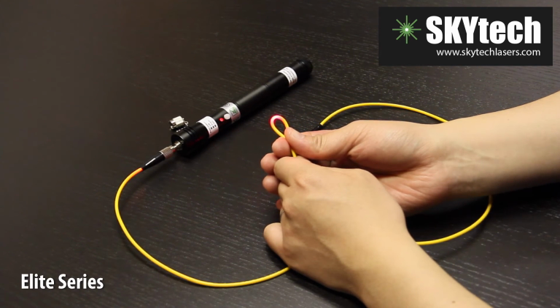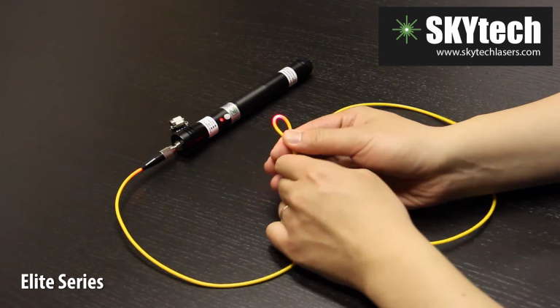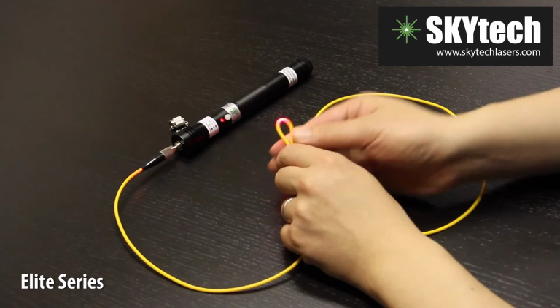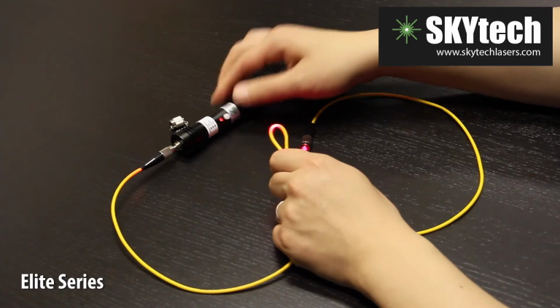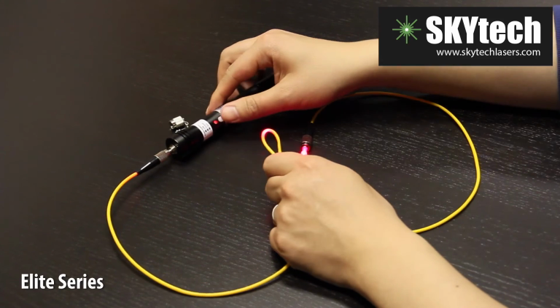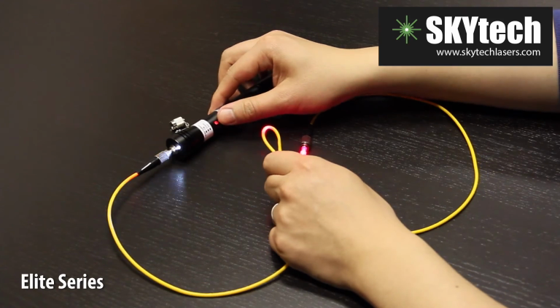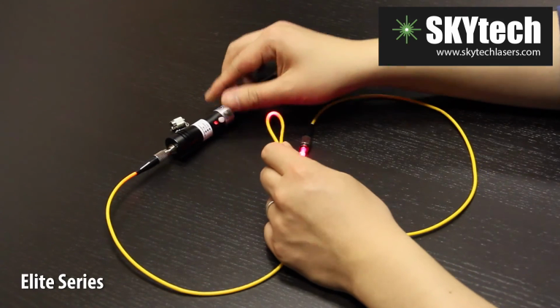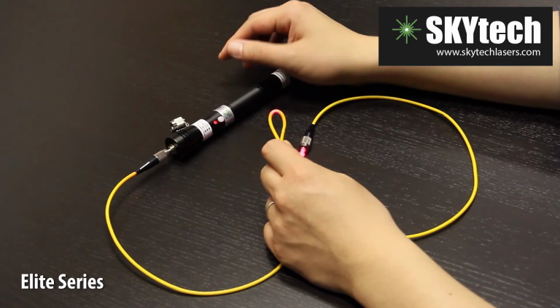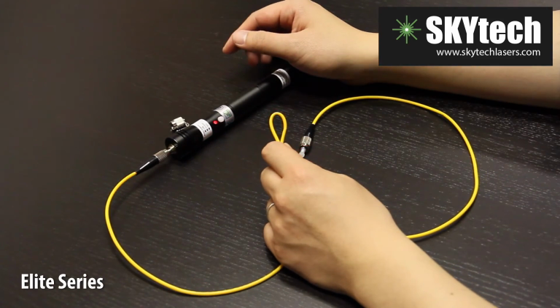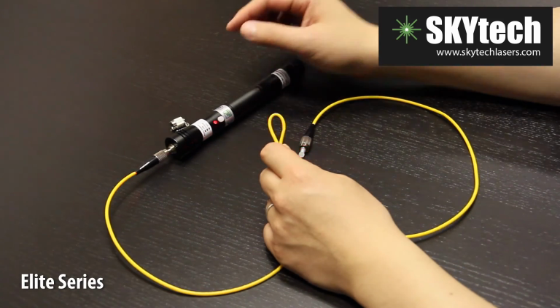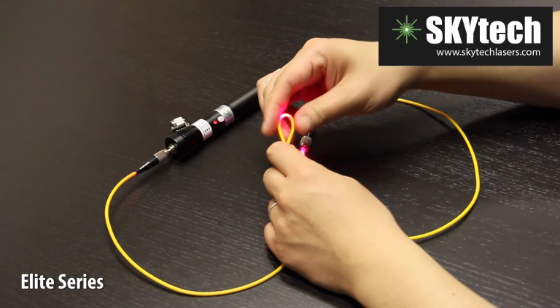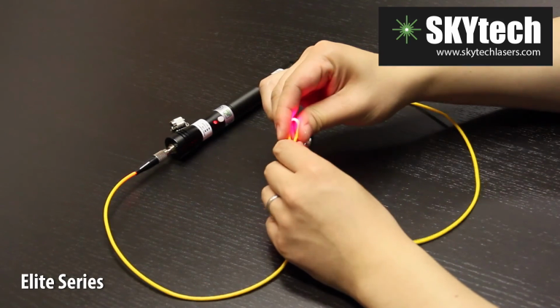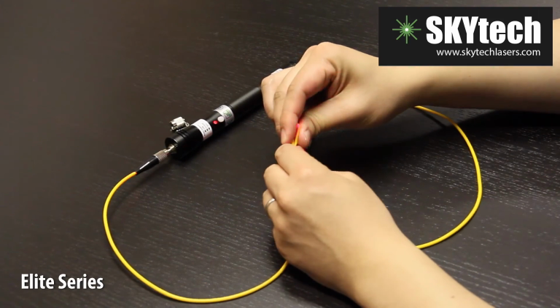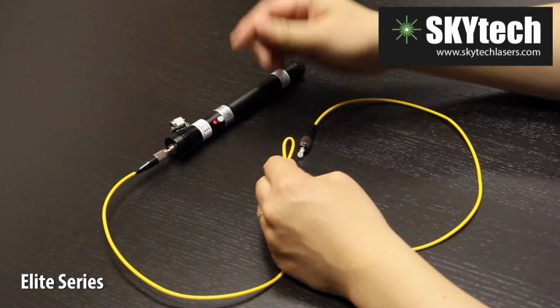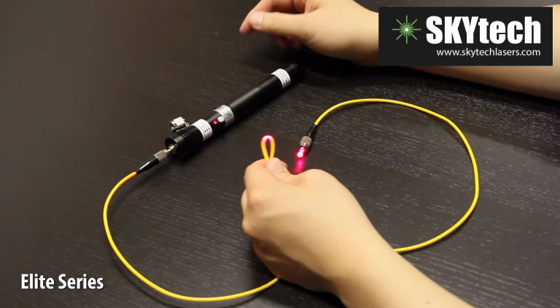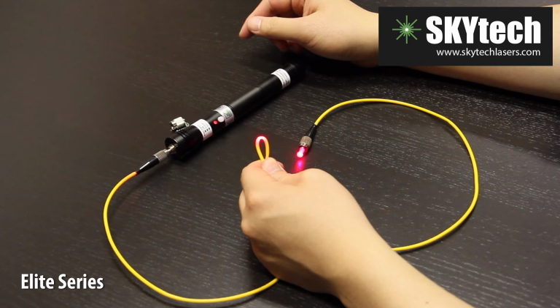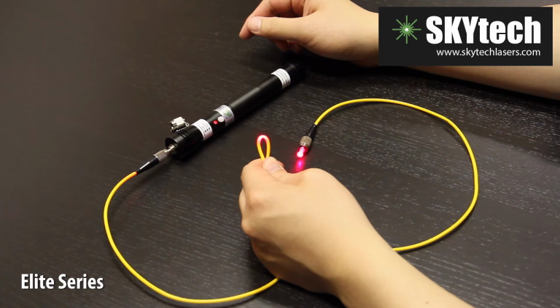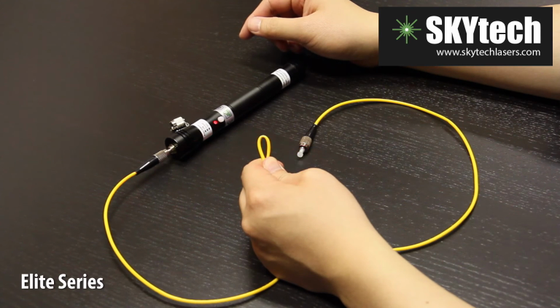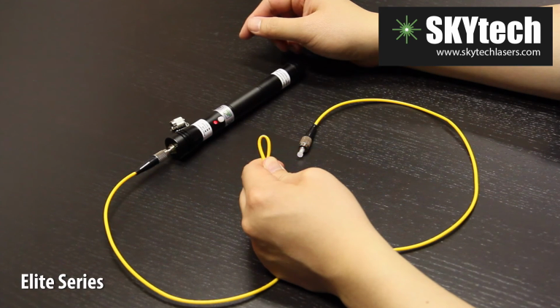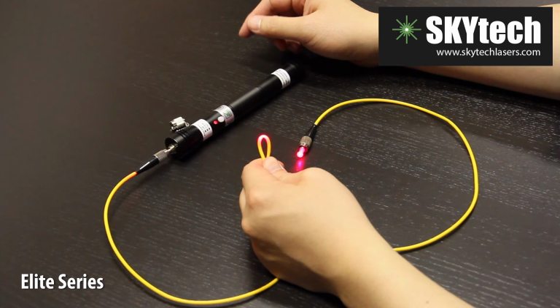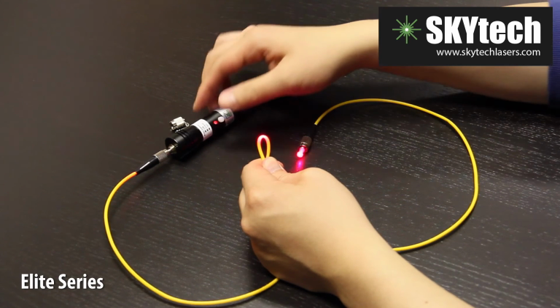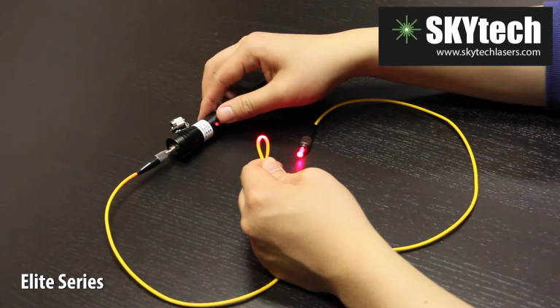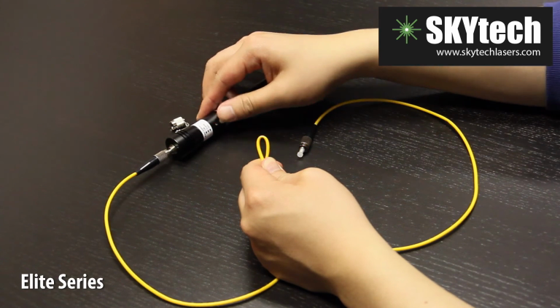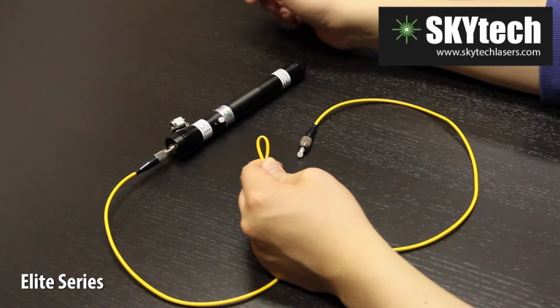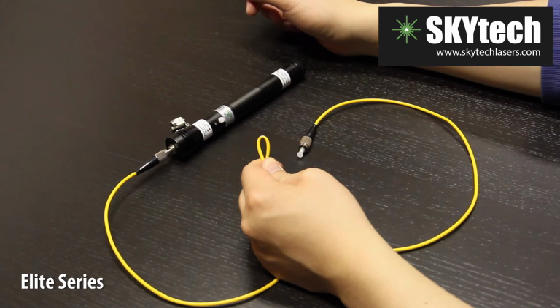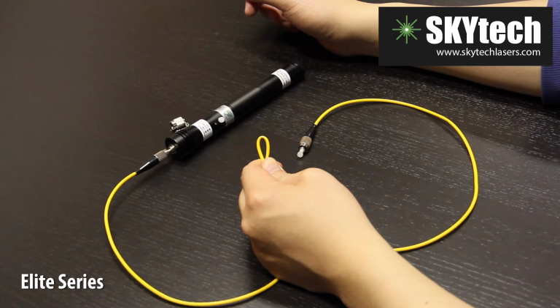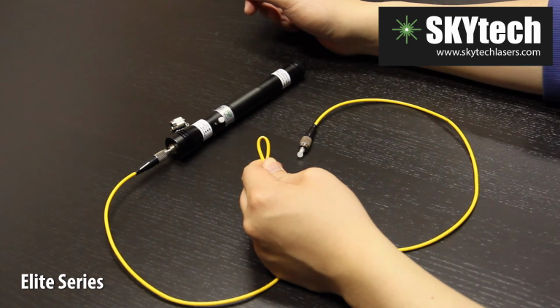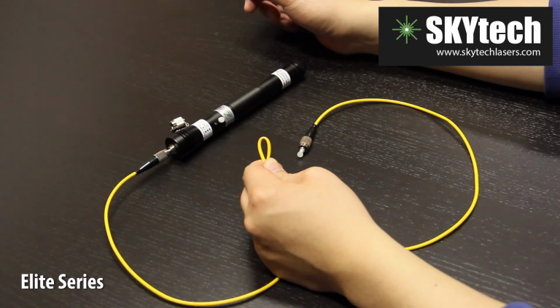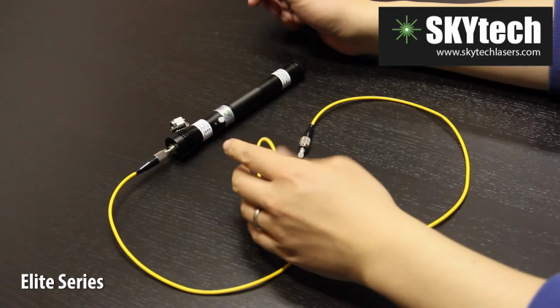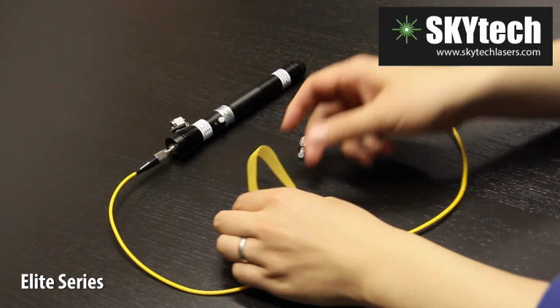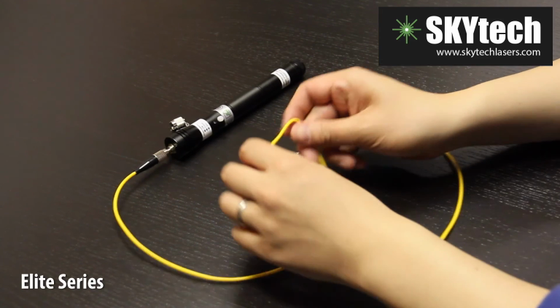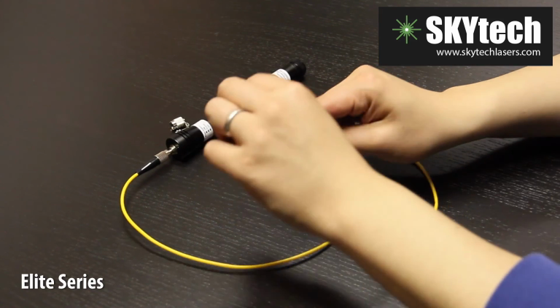Let's switch to pulse mode. There you have it — the most powerful visual fault locator on the market today.